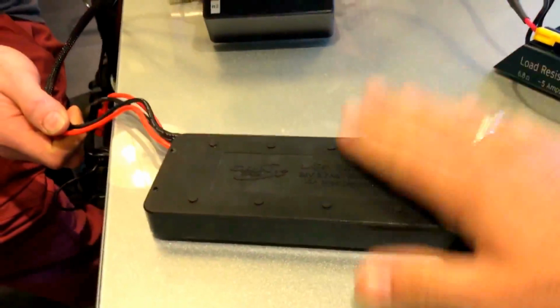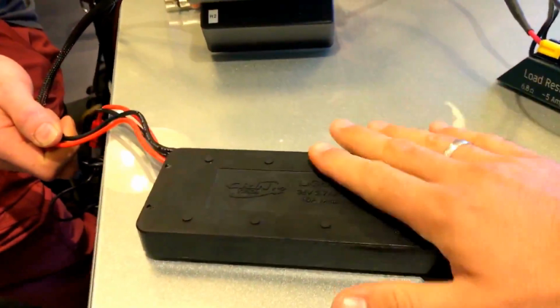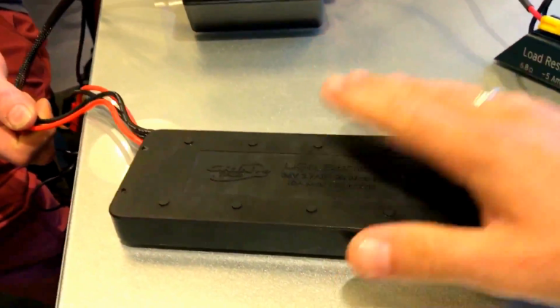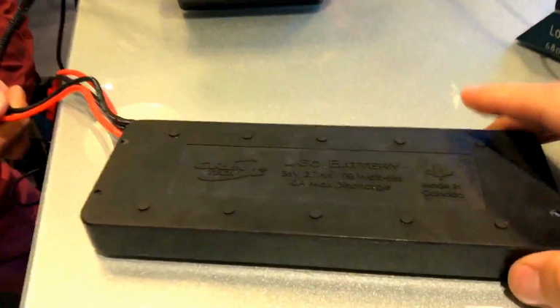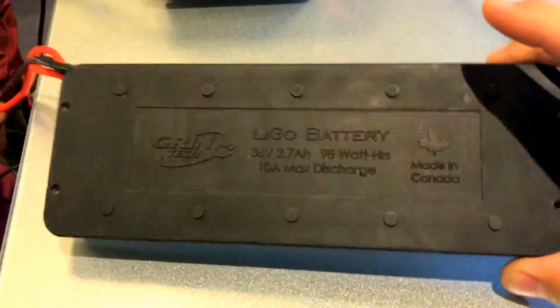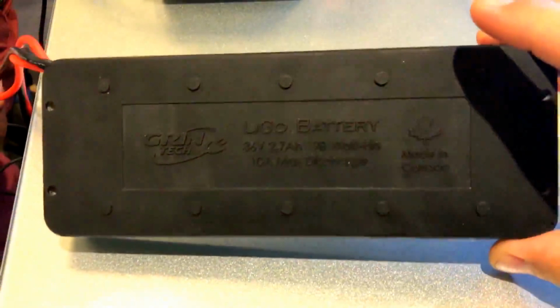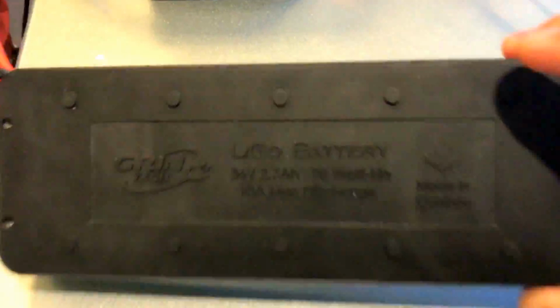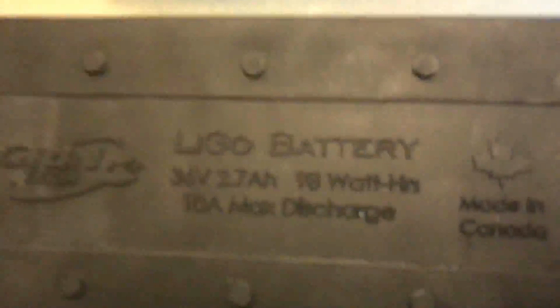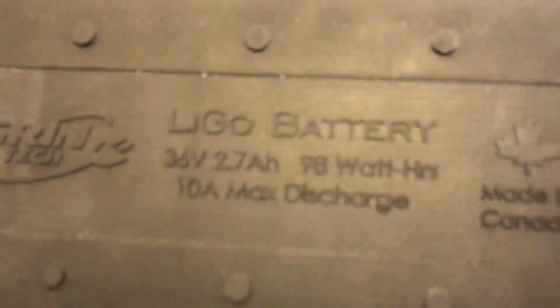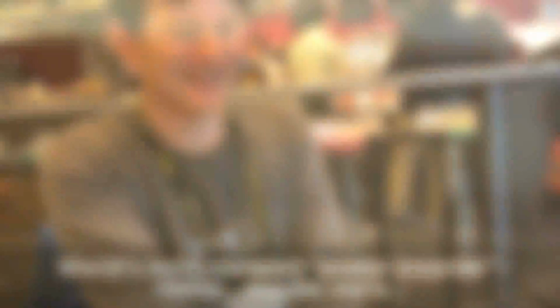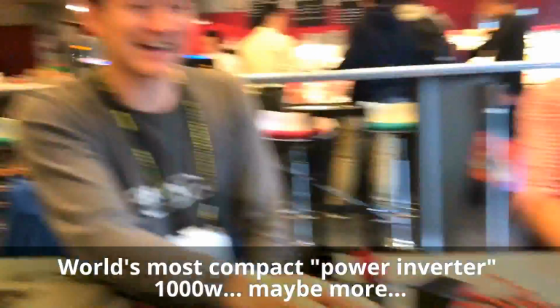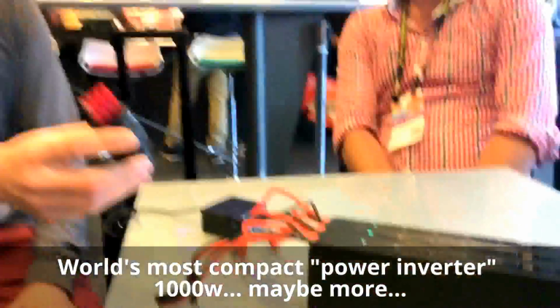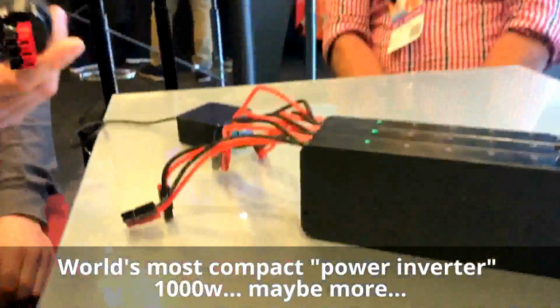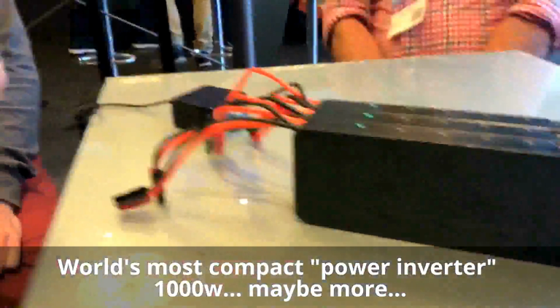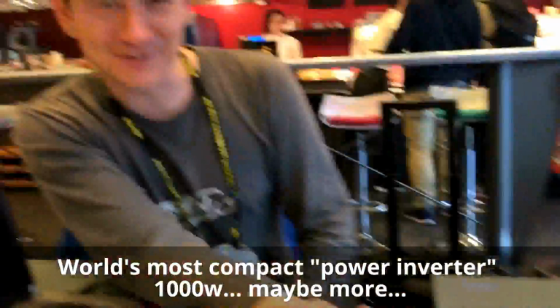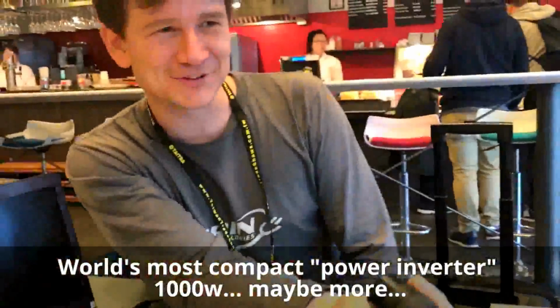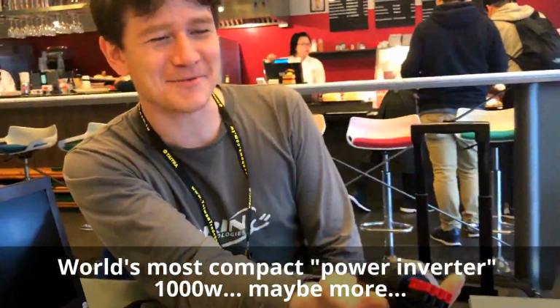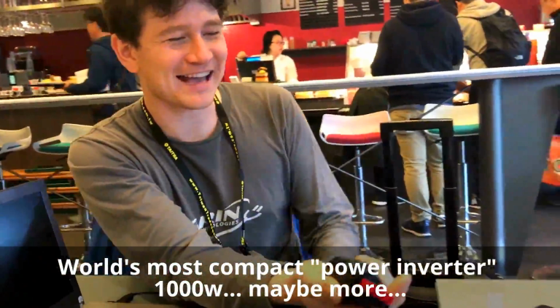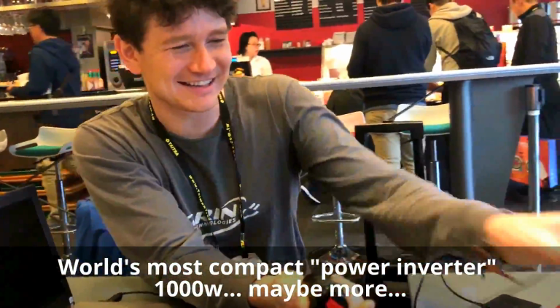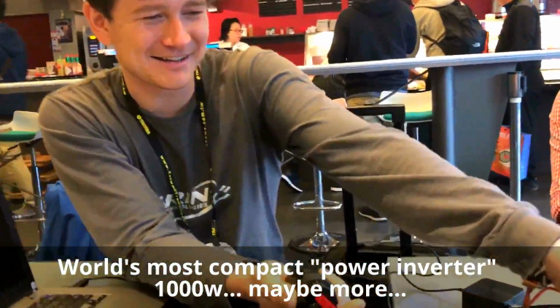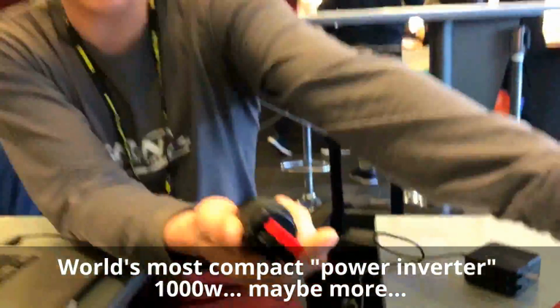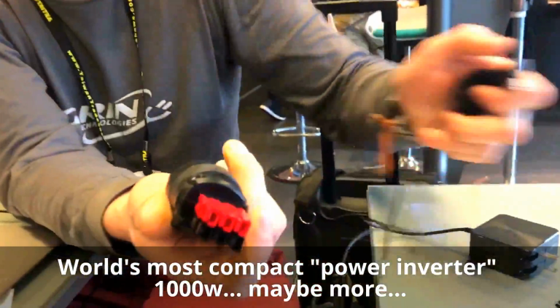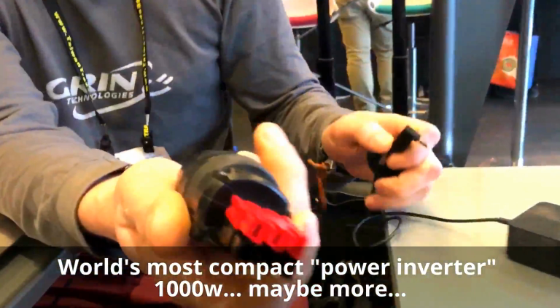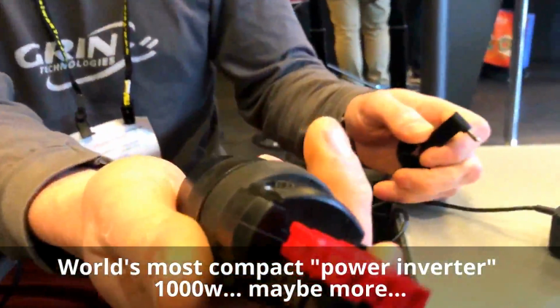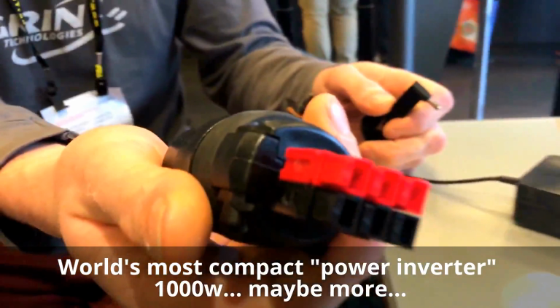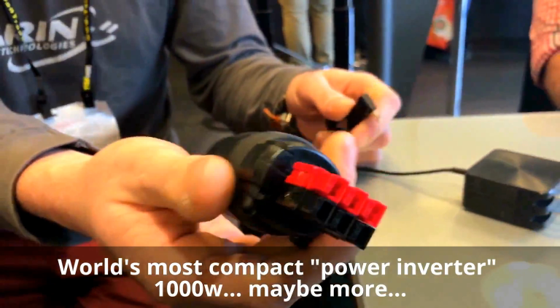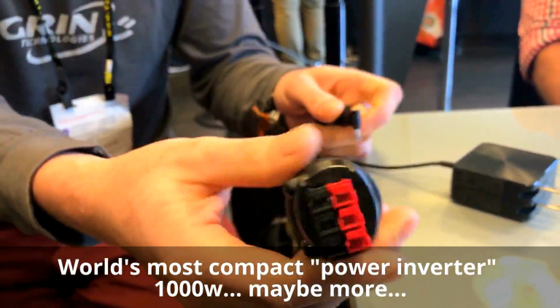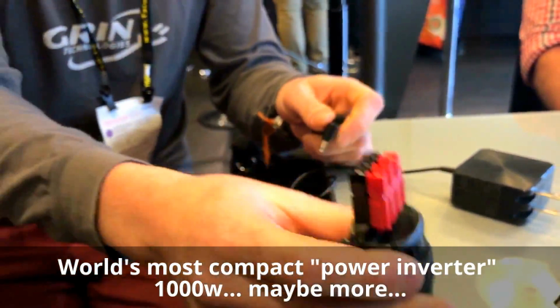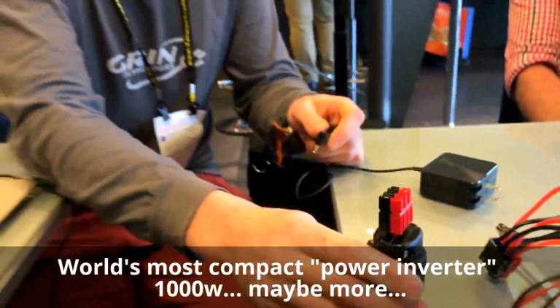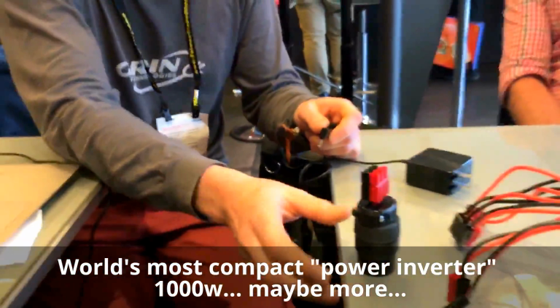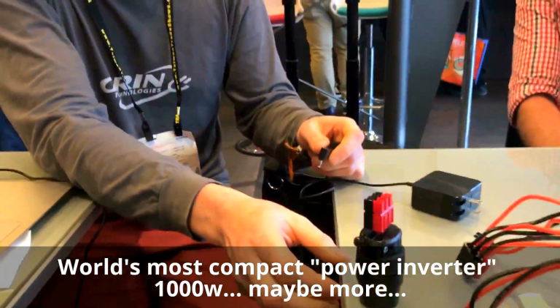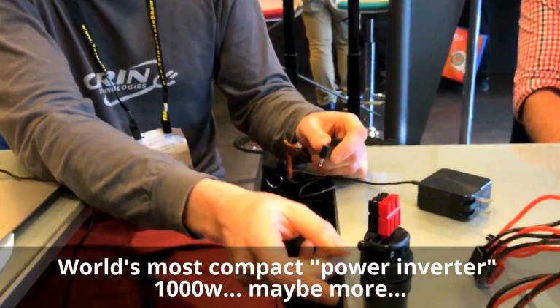You can travel on an airplane with this thing! We're showing off here at the world's most compact inverter! So what do you say — about a thousand watts?